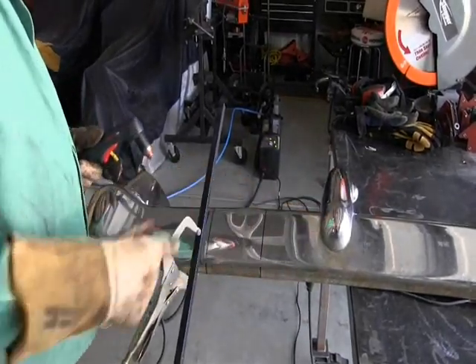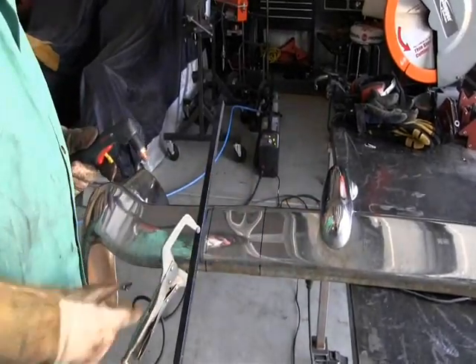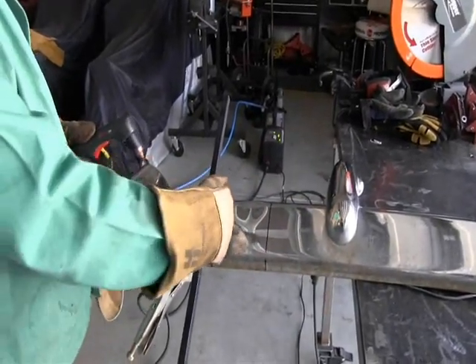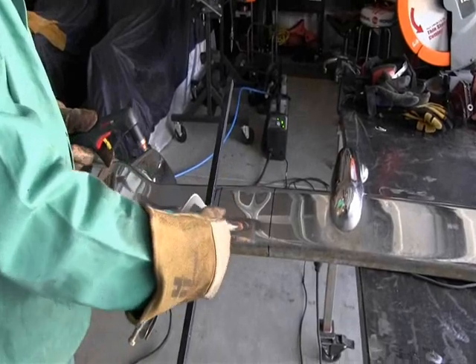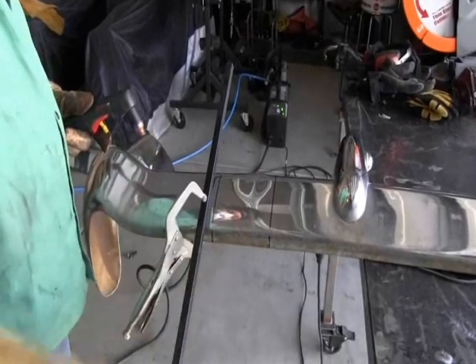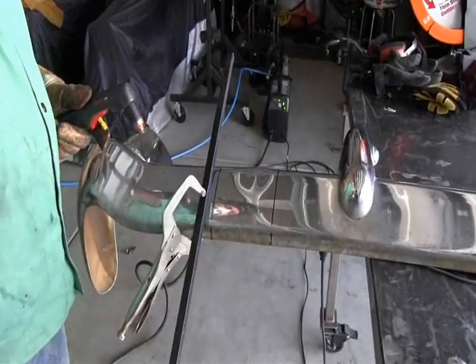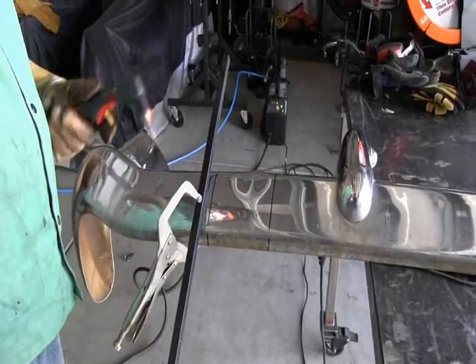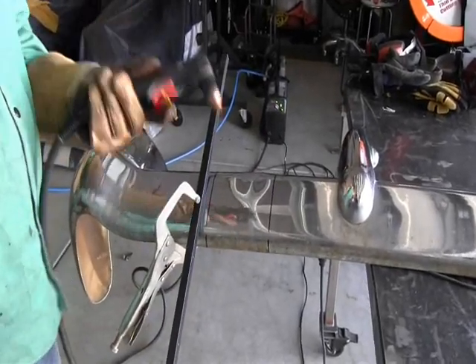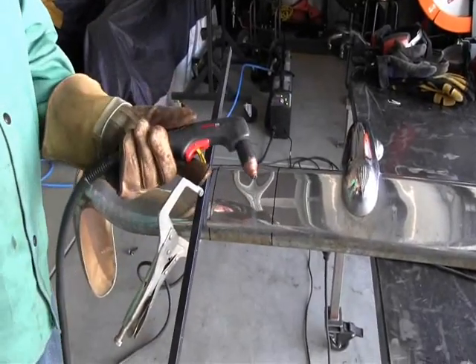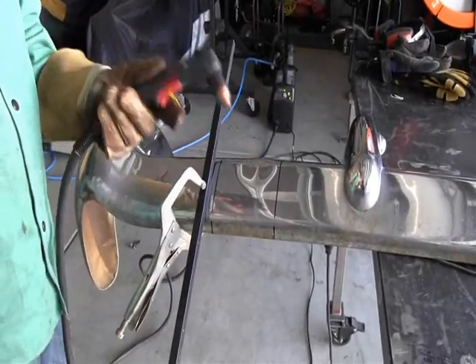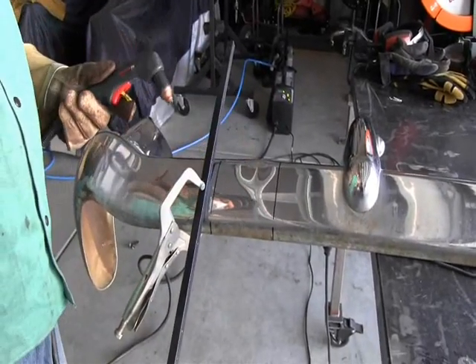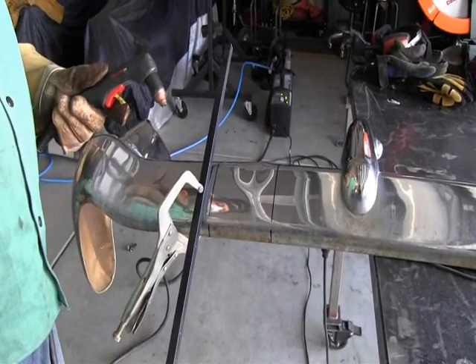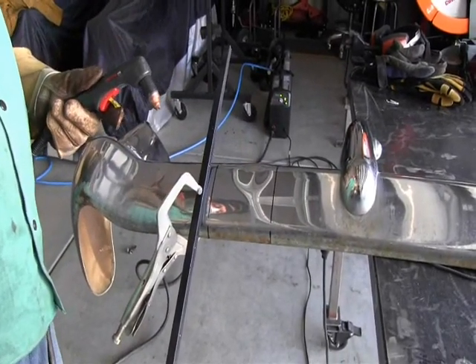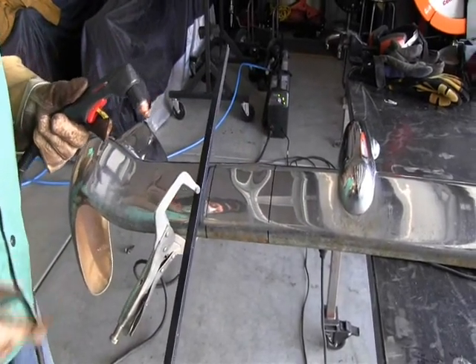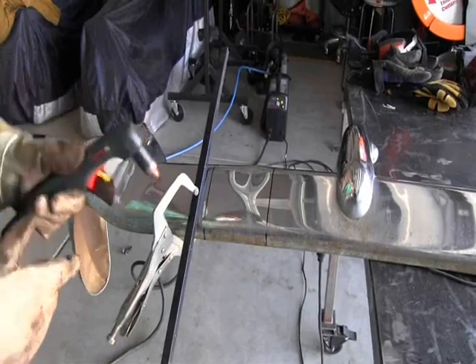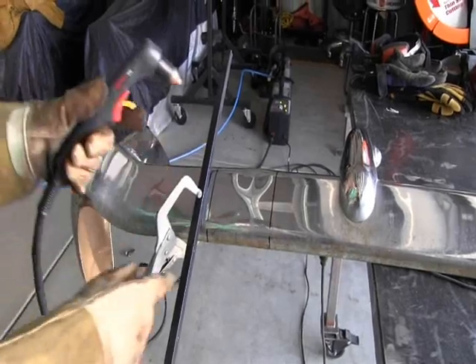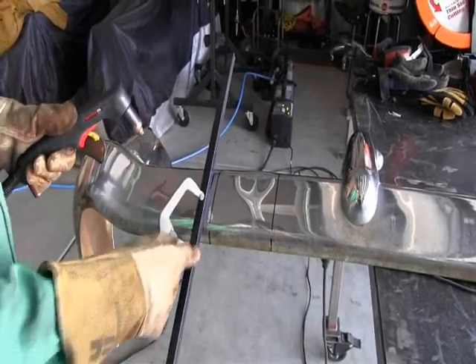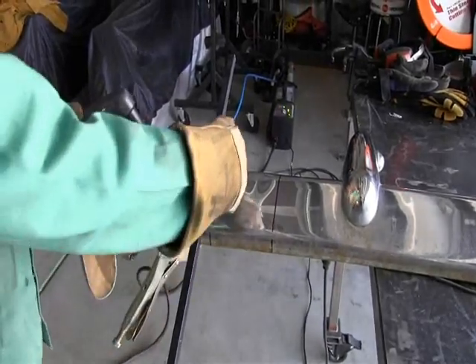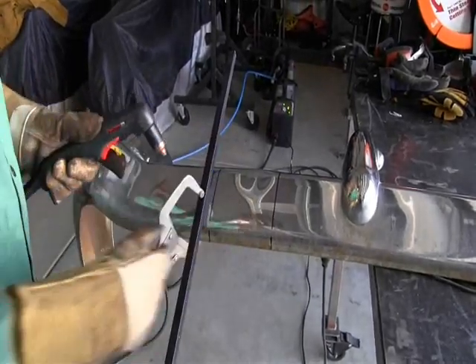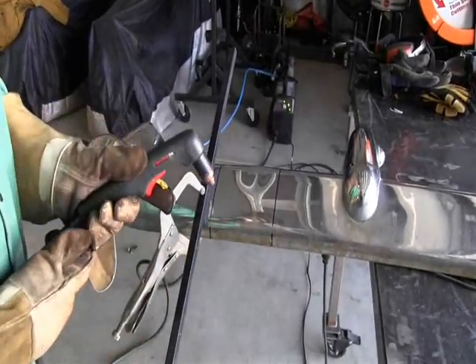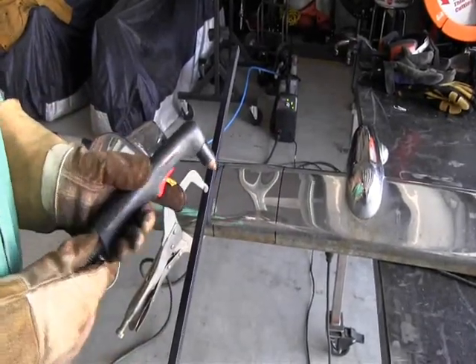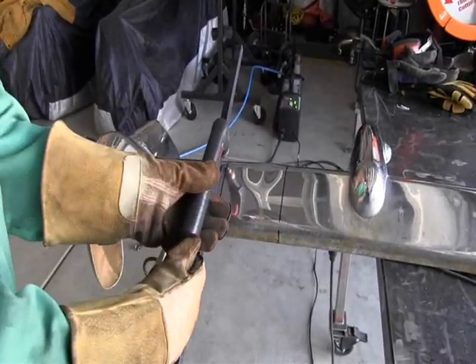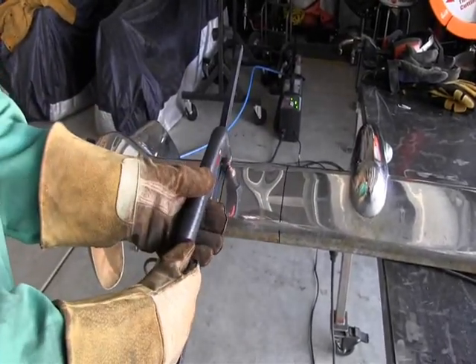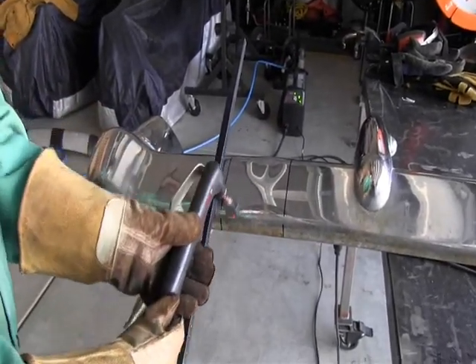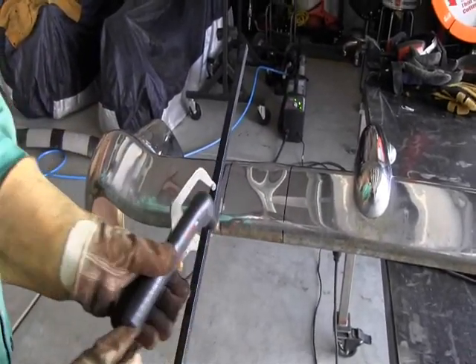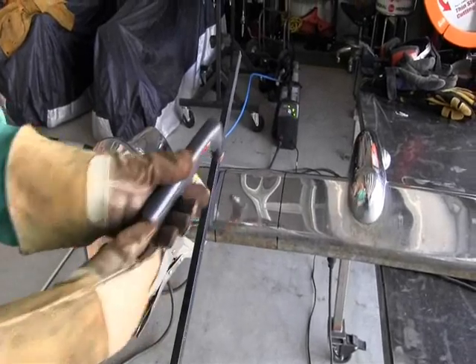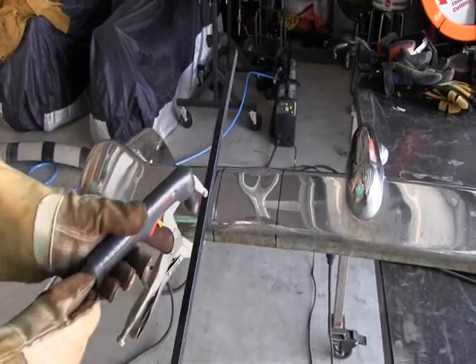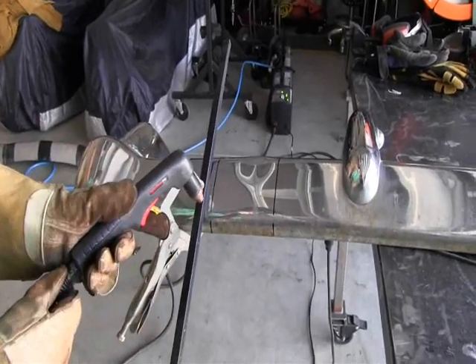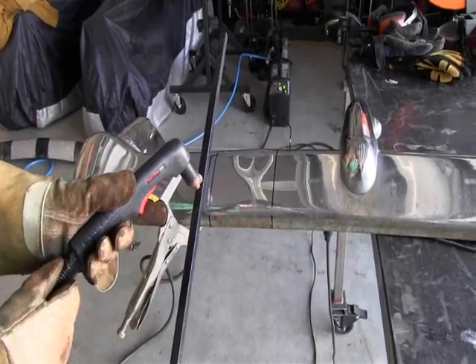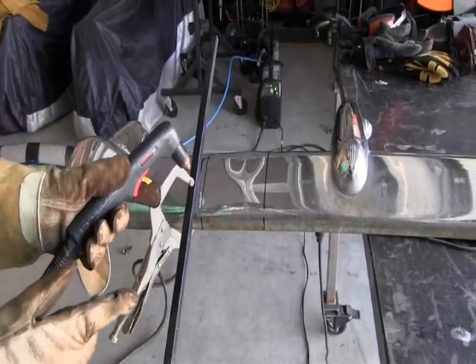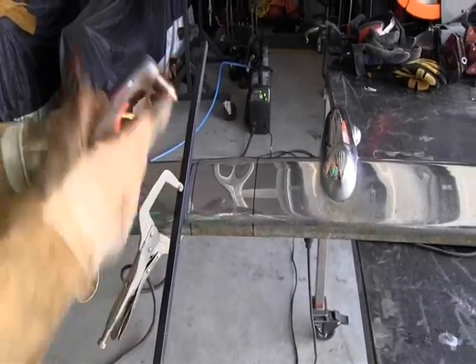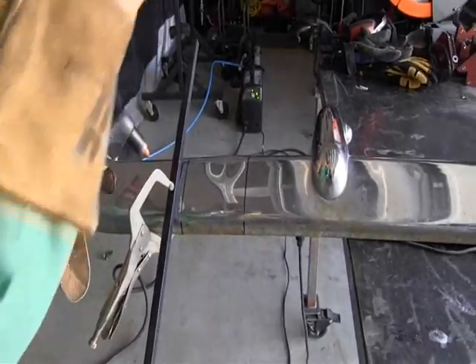We're gonna cut this section out right here. Here's the Powermax 45 — should make quick work of this. I'm using this as a guide to make a nice straight line. Basically you just run across here like so. I'm gonna pierce it first and then go through. Alright, here we go.